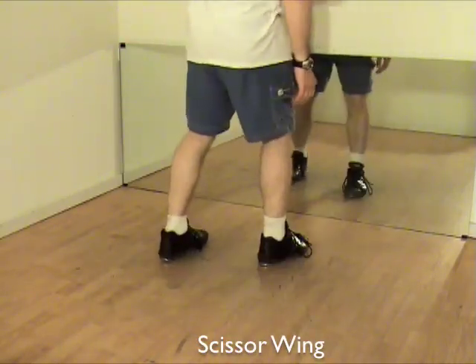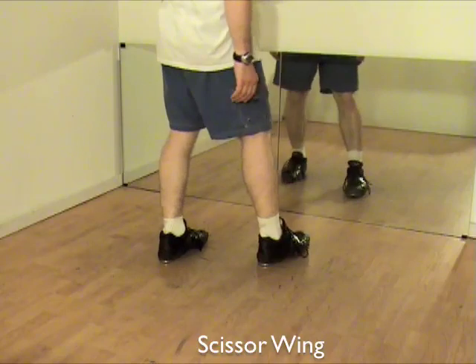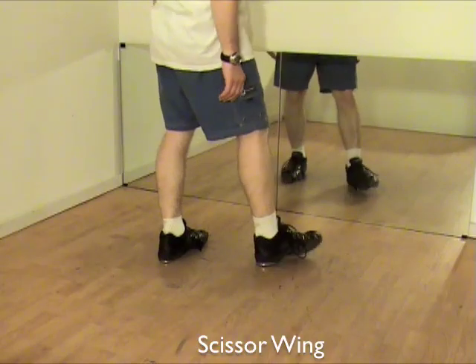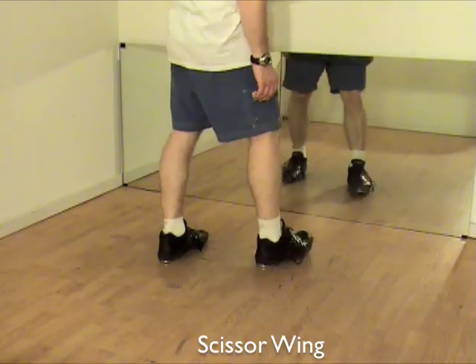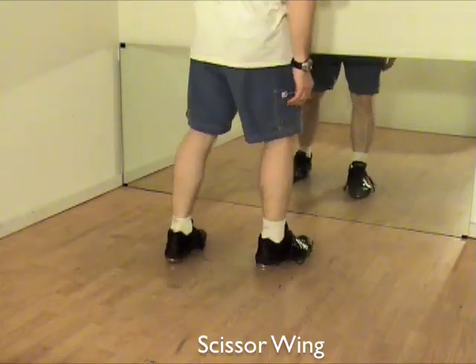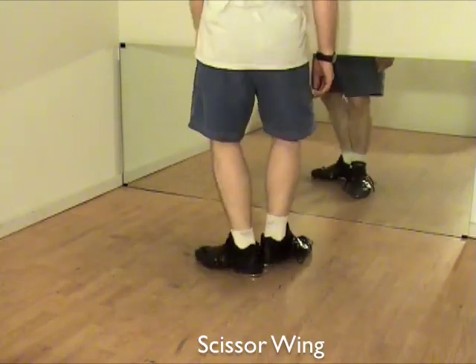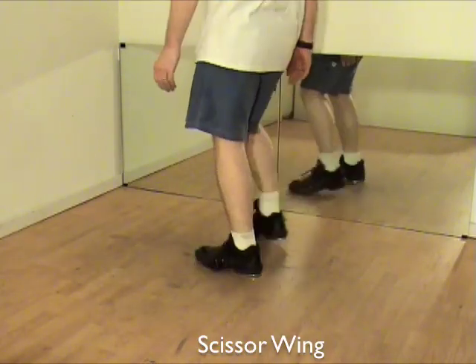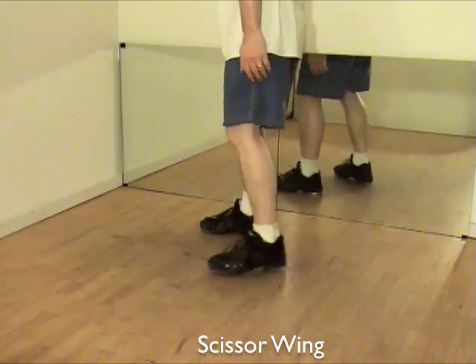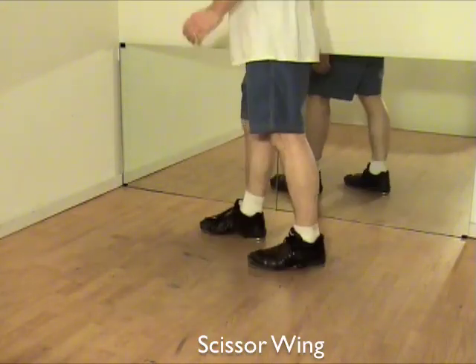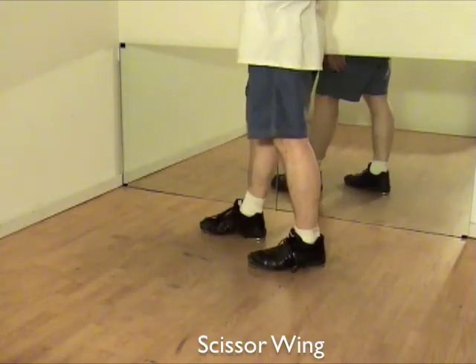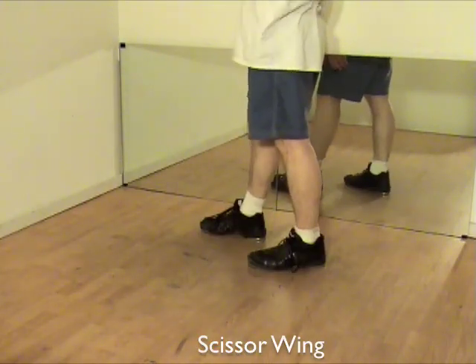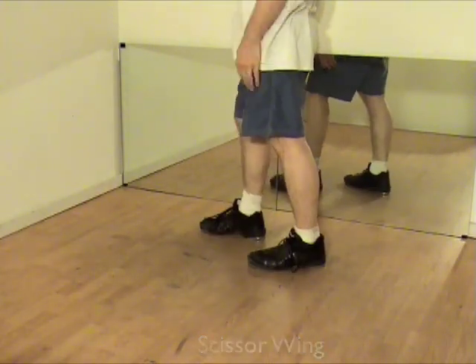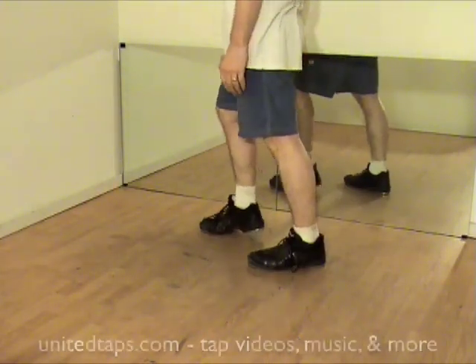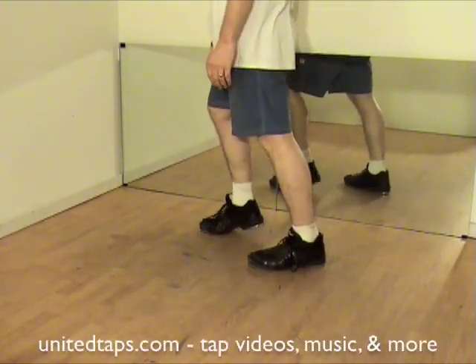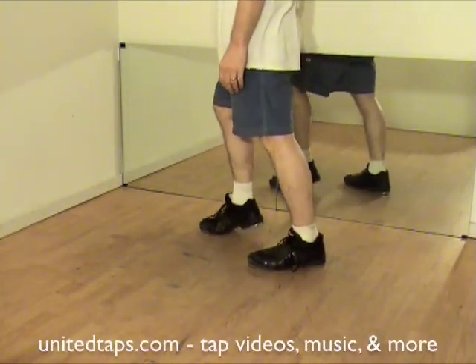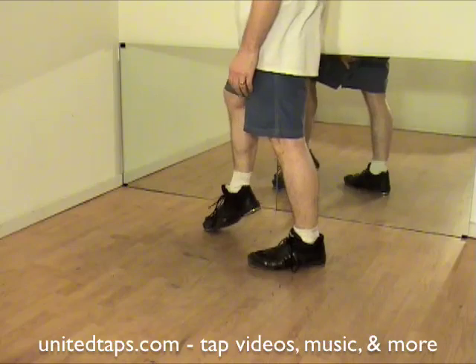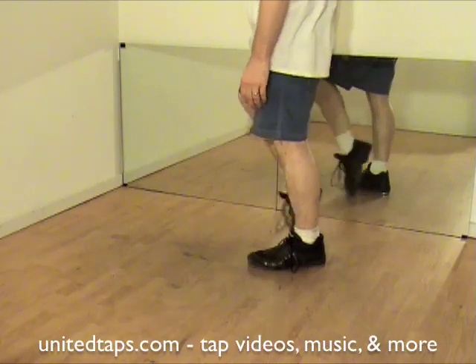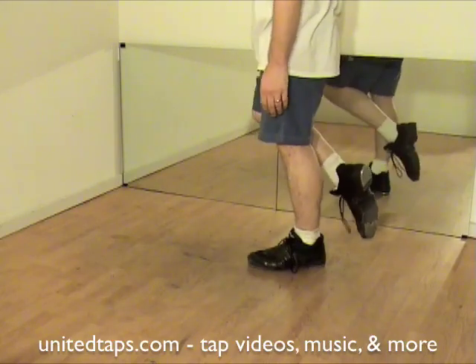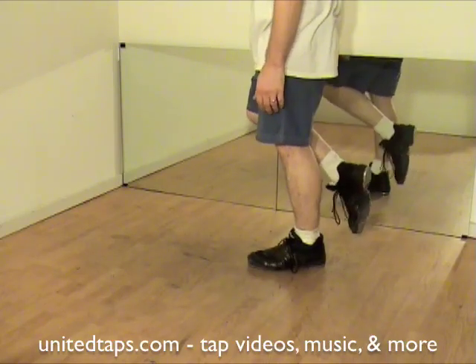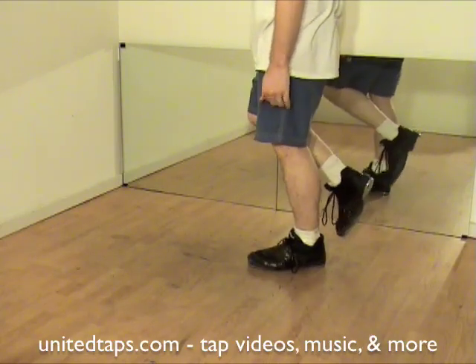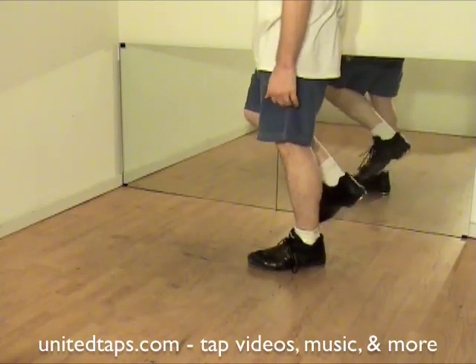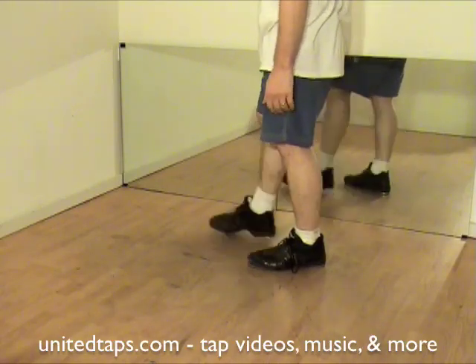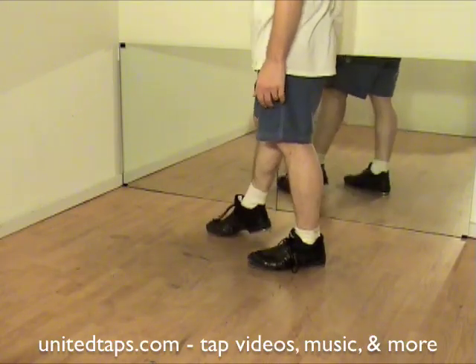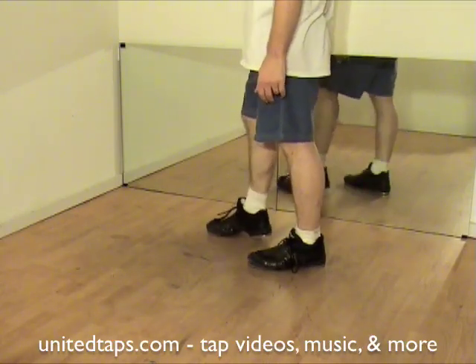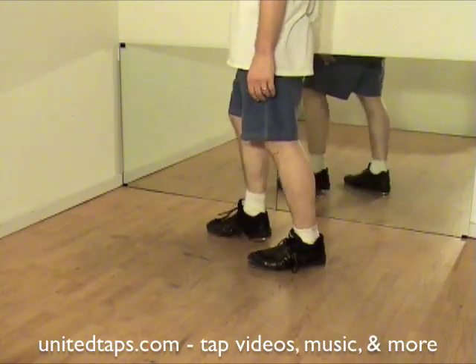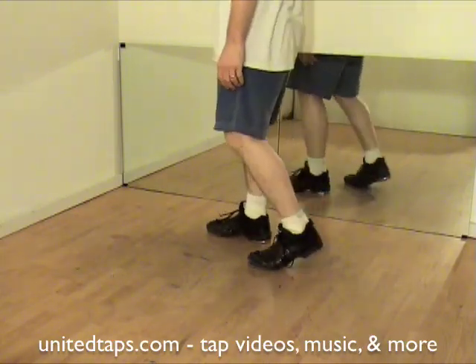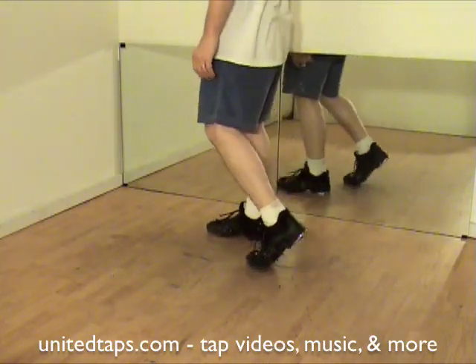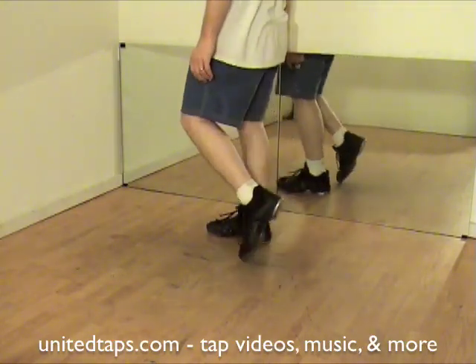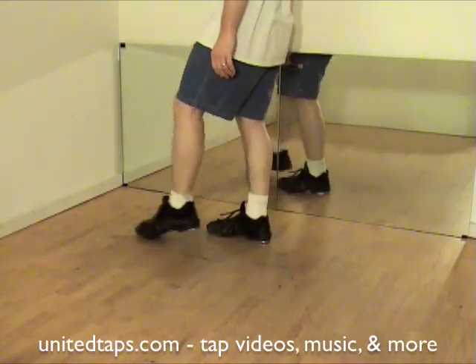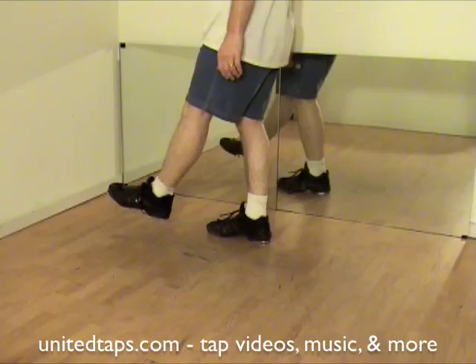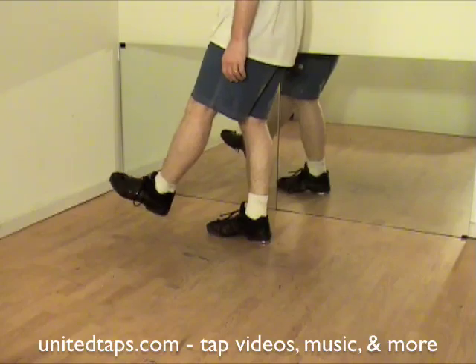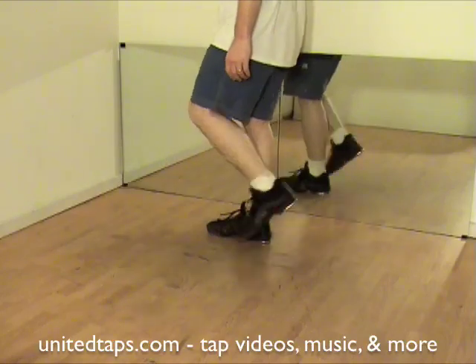Scissor wing! I'm going to turn sideways to show you. My front foot is going to go straight back and then flap. My back foot is going to go straight forward and spank step.